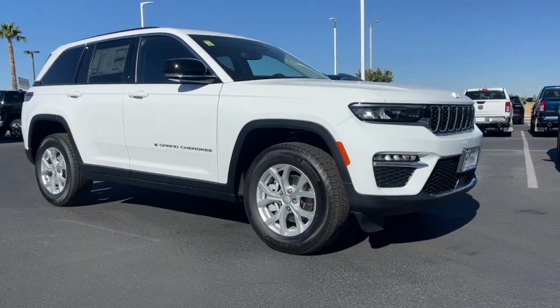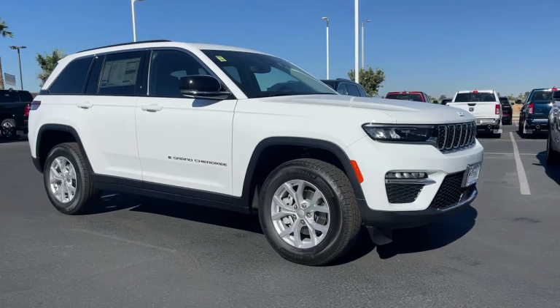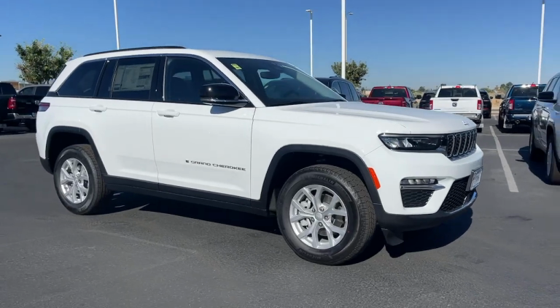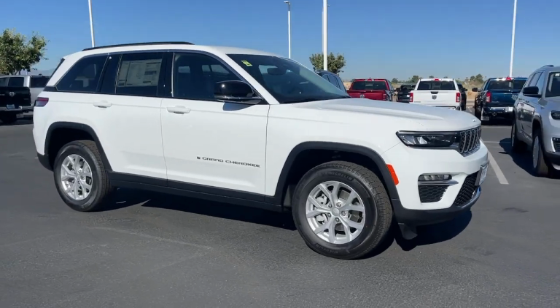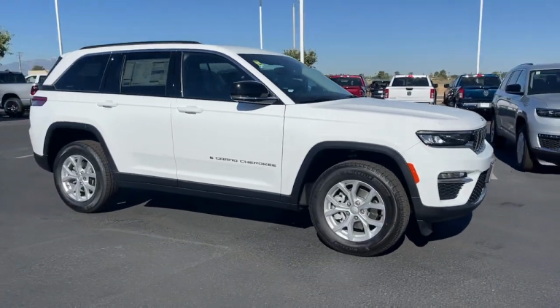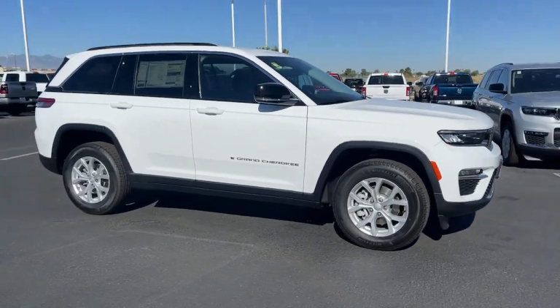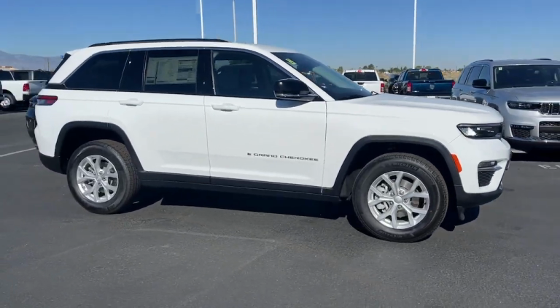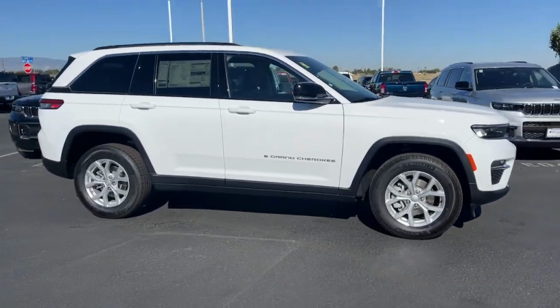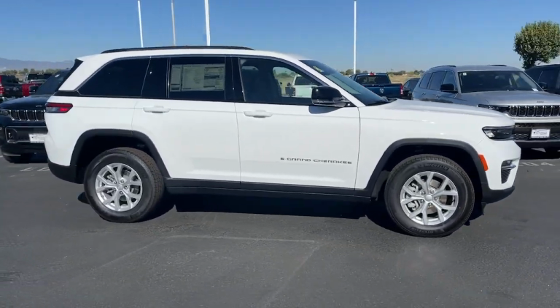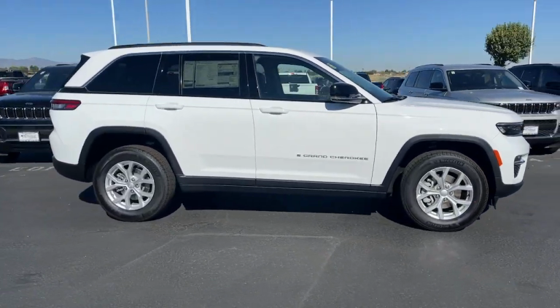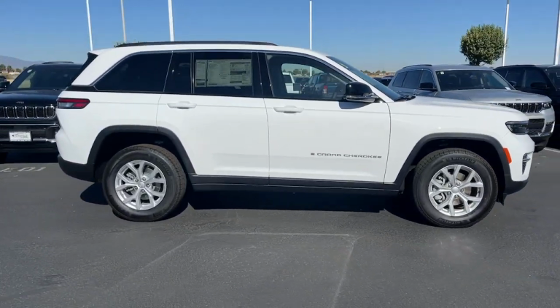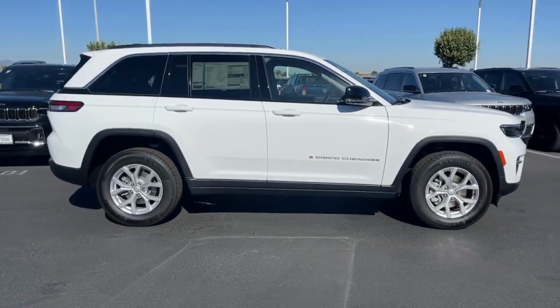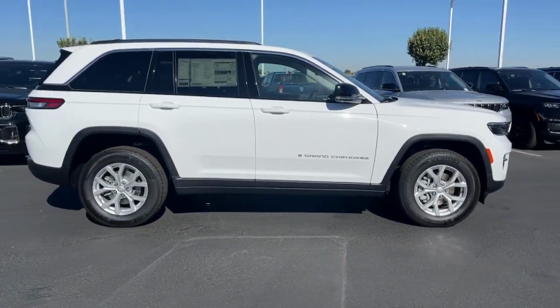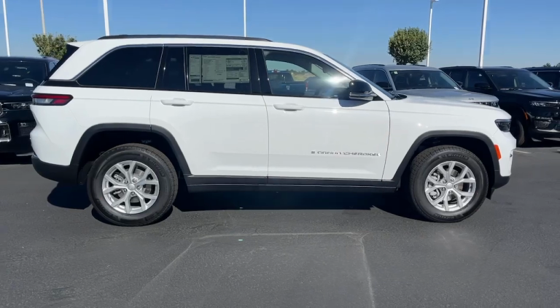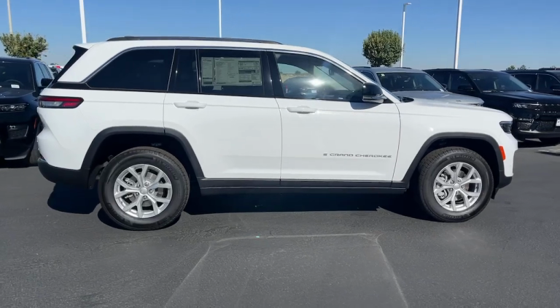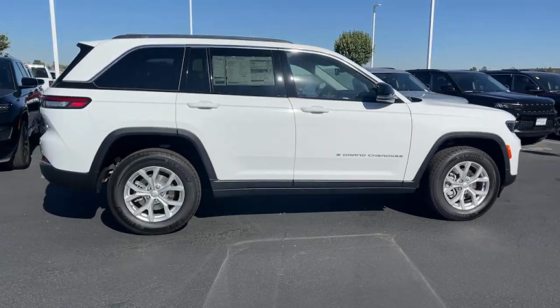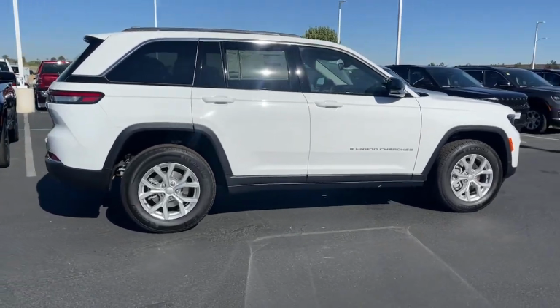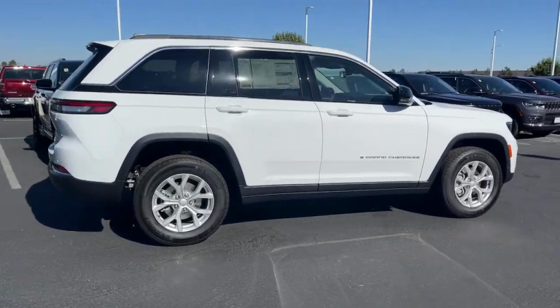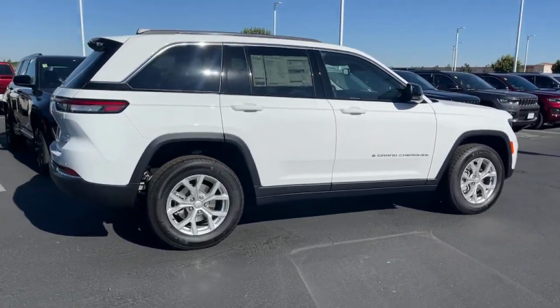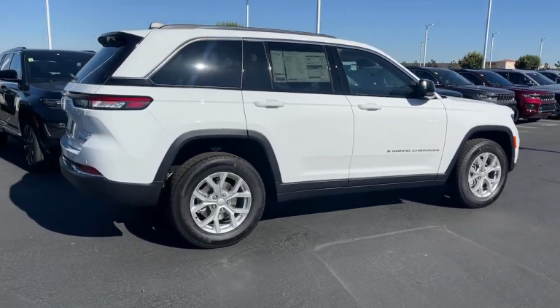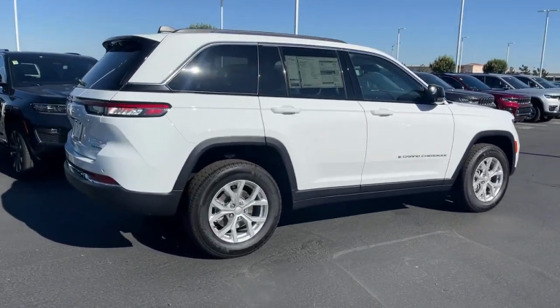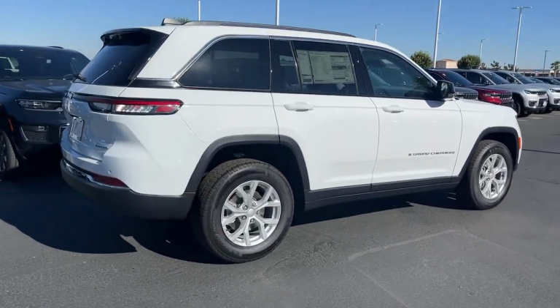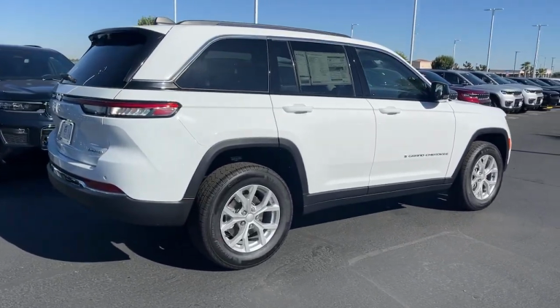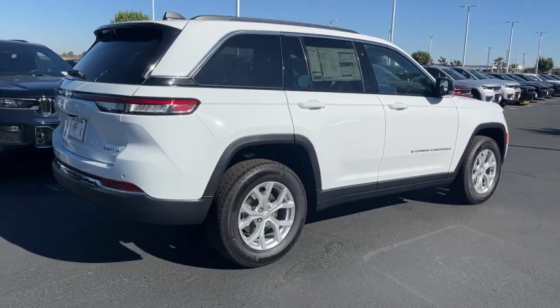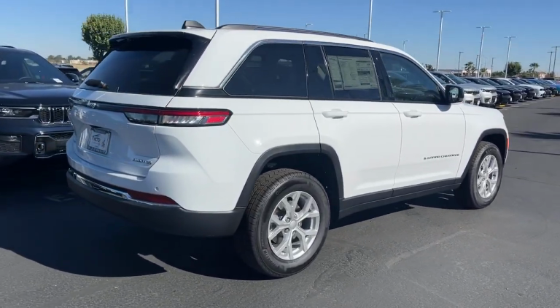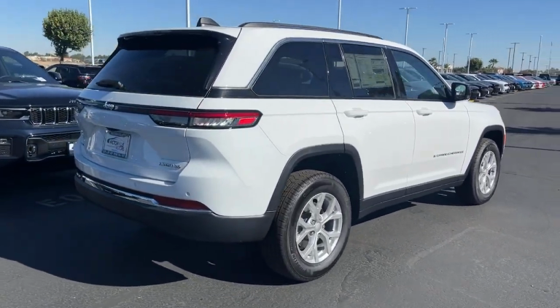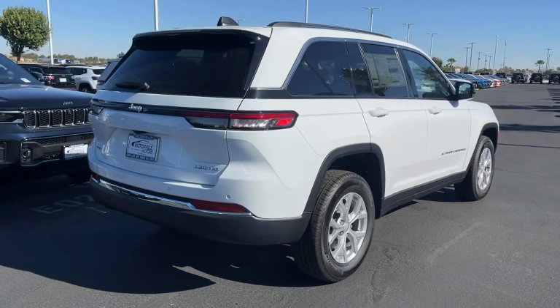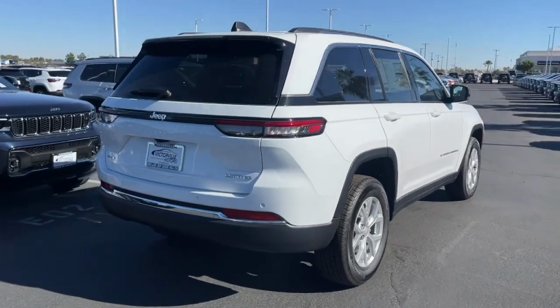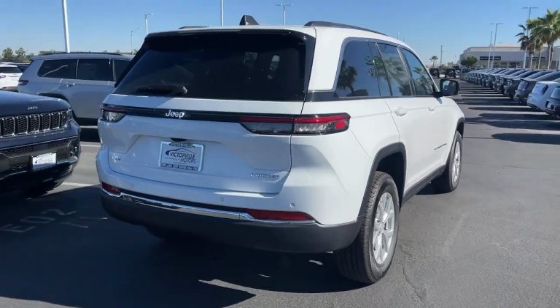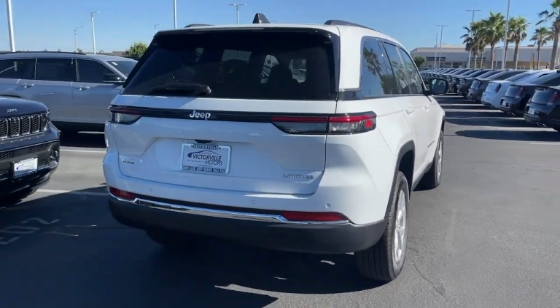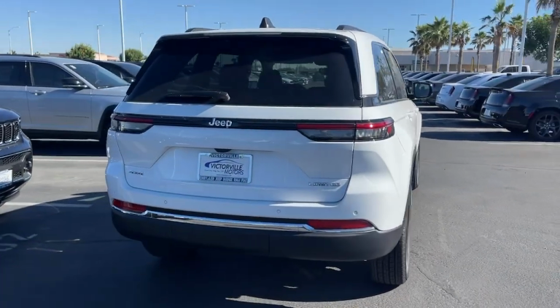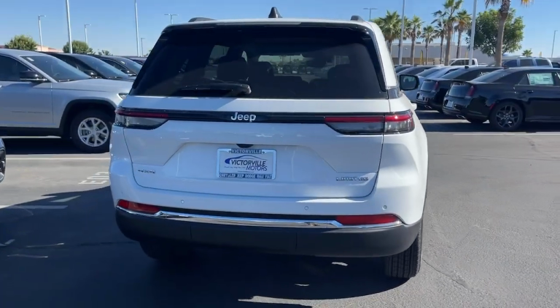Get acquainted with the 2023 Jeep Grand Cherokee — the stylish all-terrain SUV that lends comfort, high performance, and rugged capability.